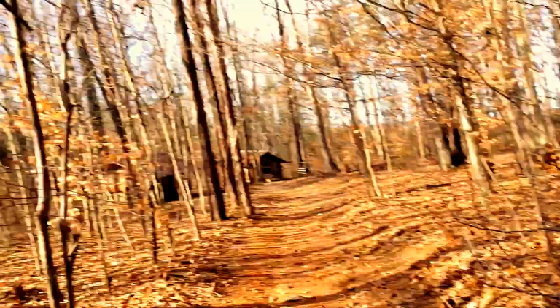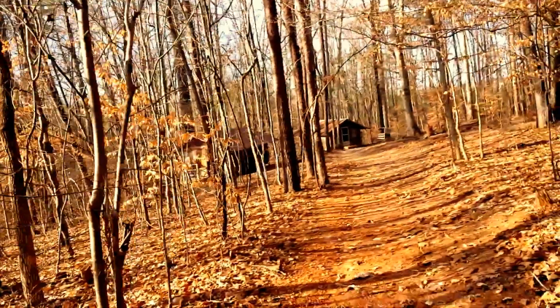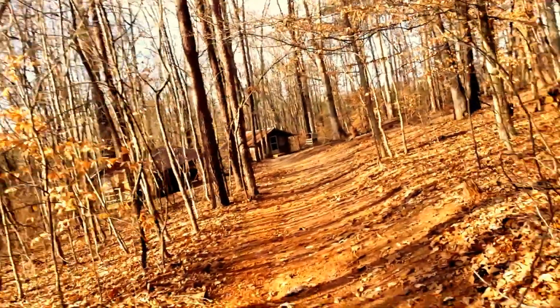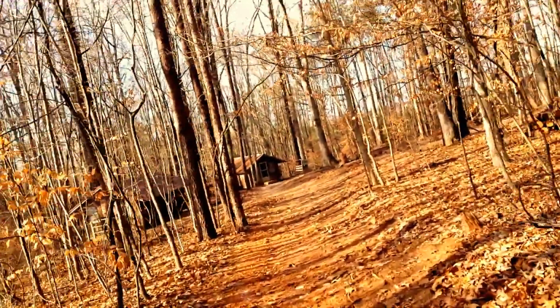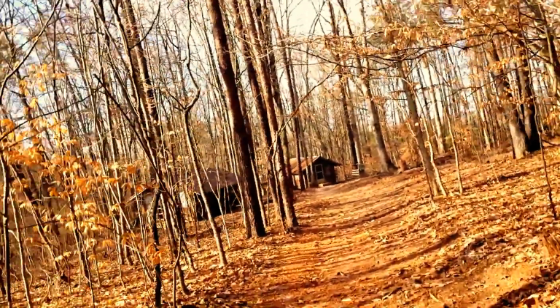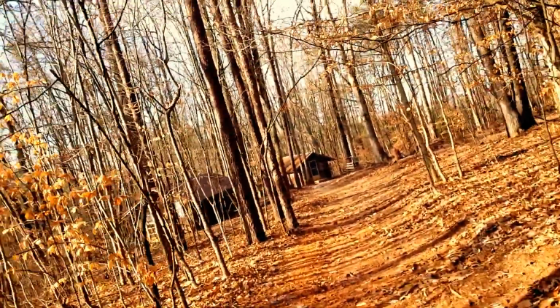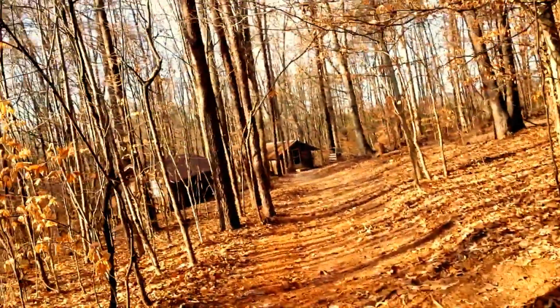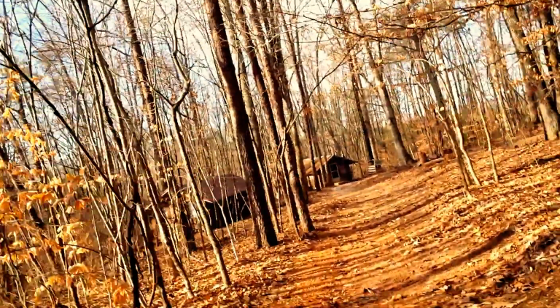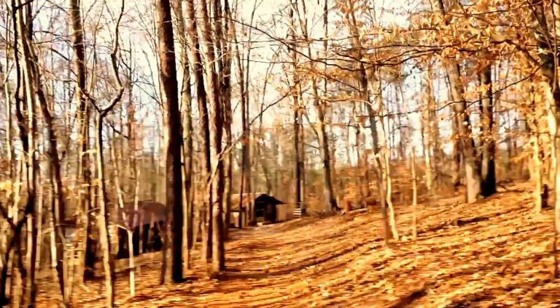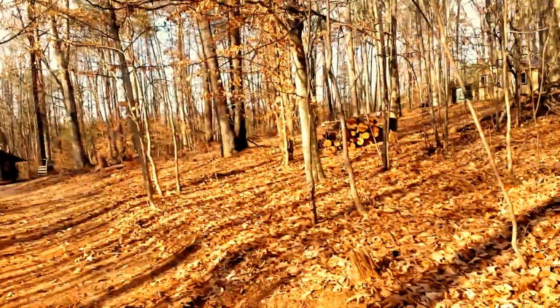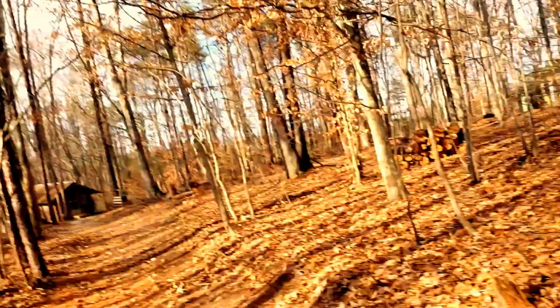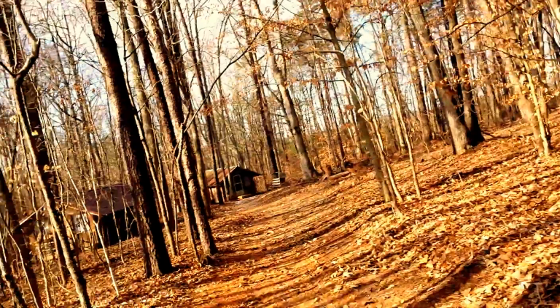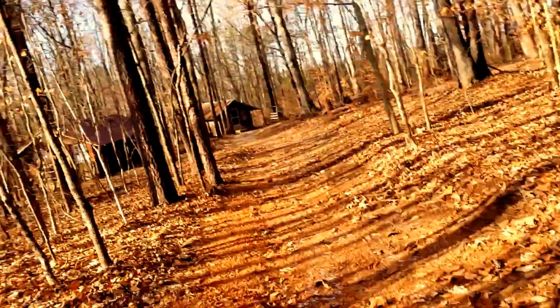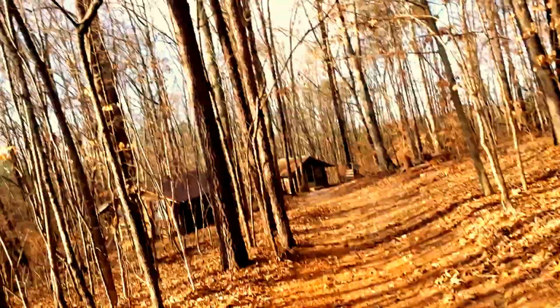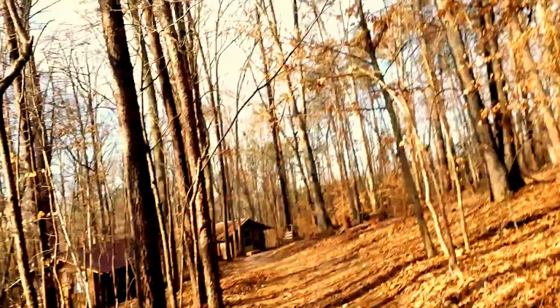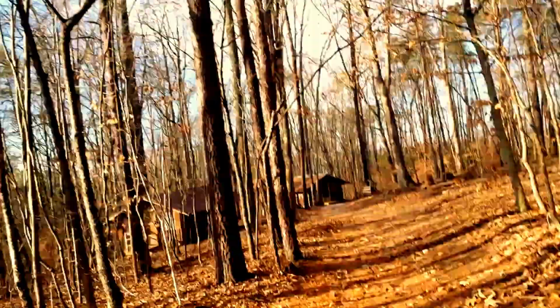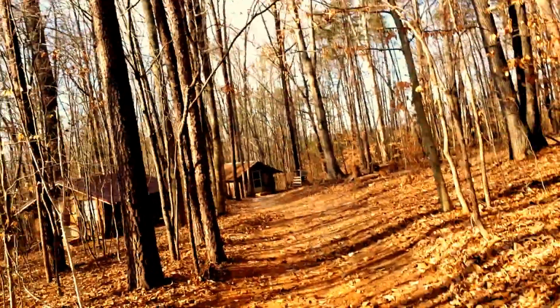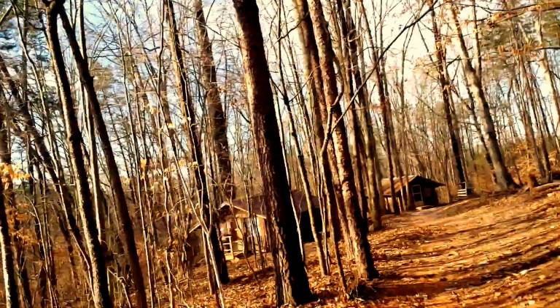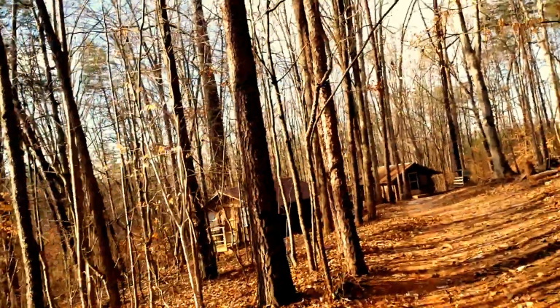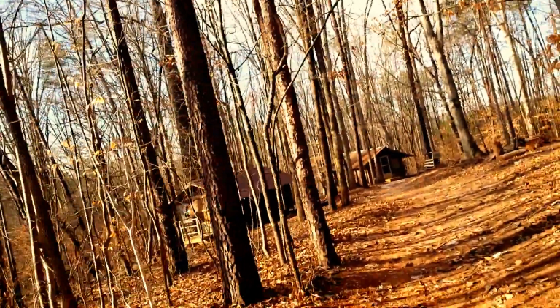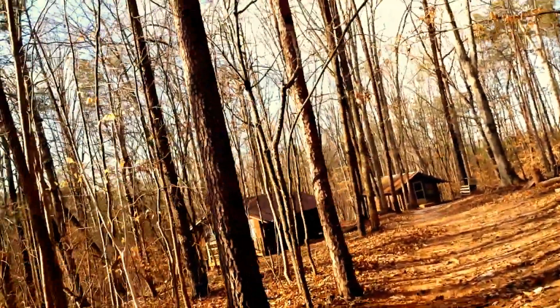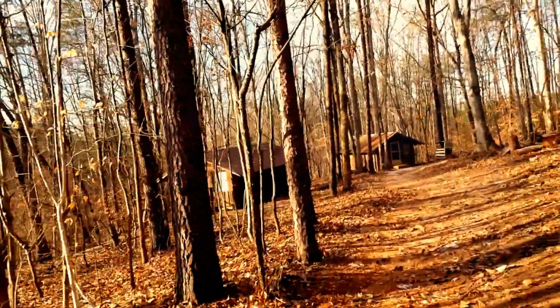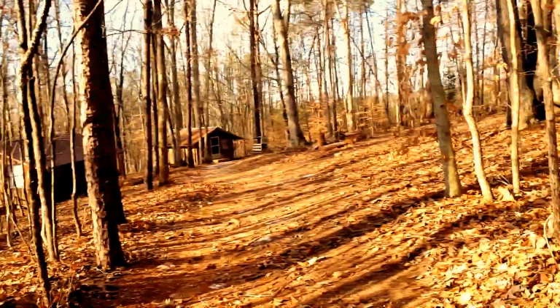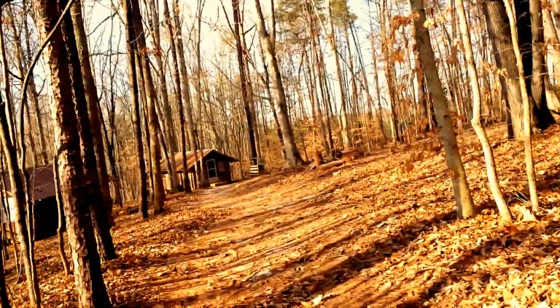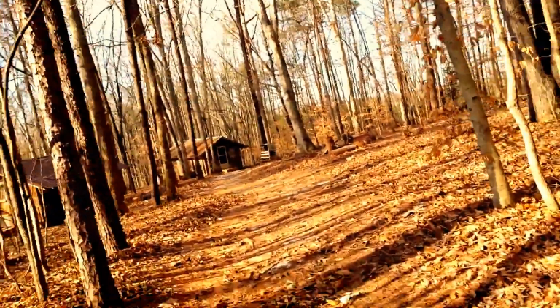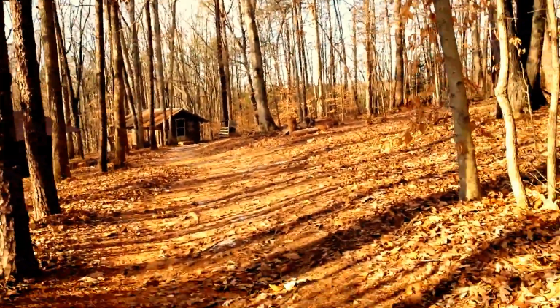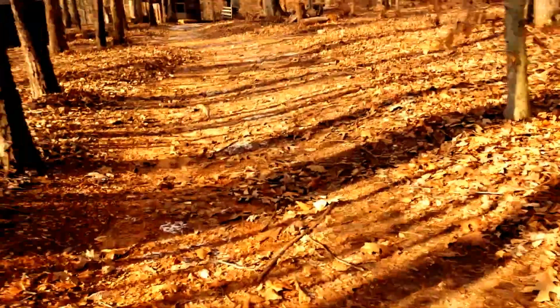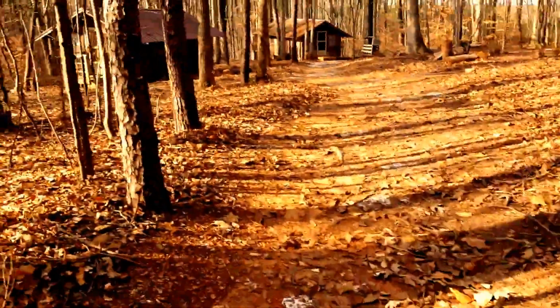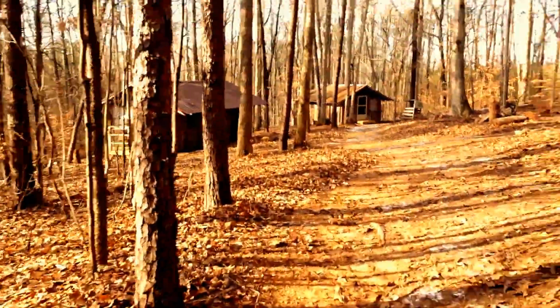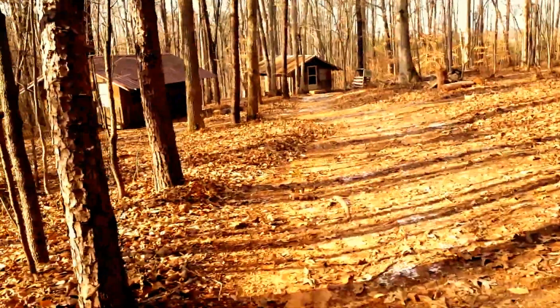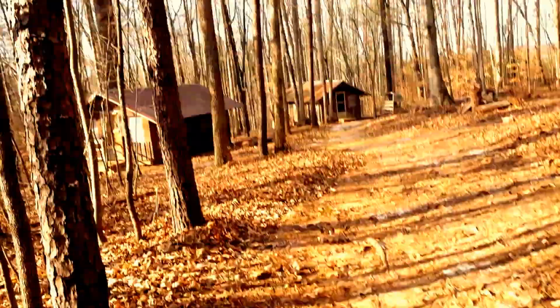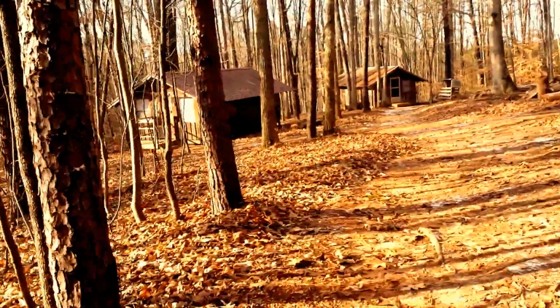We came here — we were here the other day — and we saw these down at the bottom of this hill right here. They kind of look like abandoned camps.